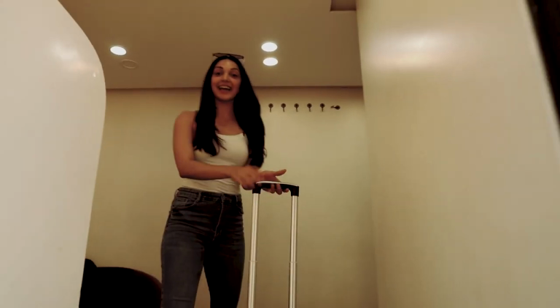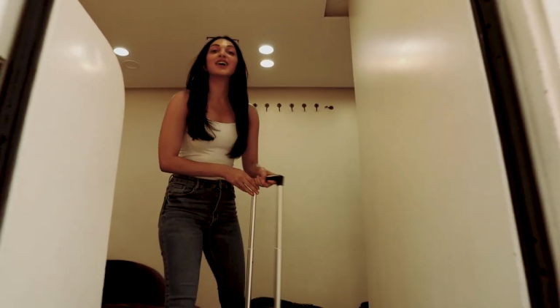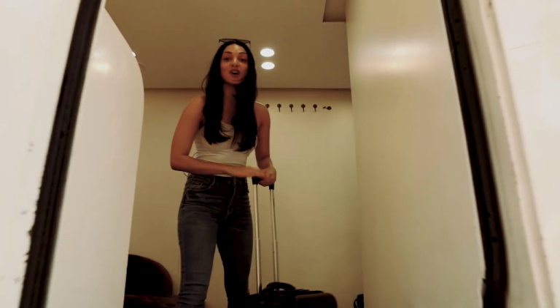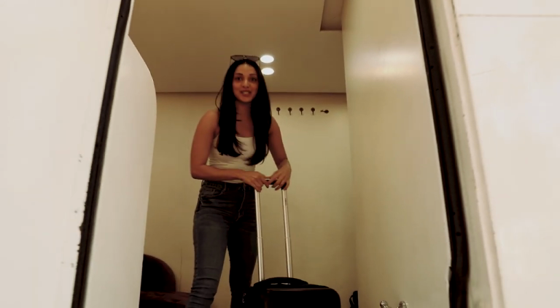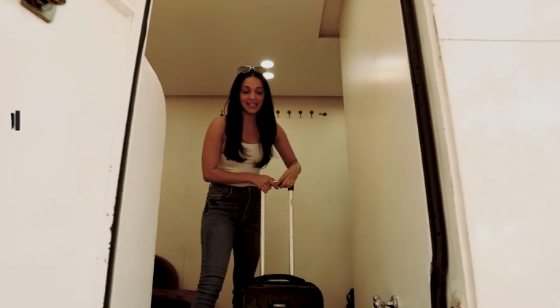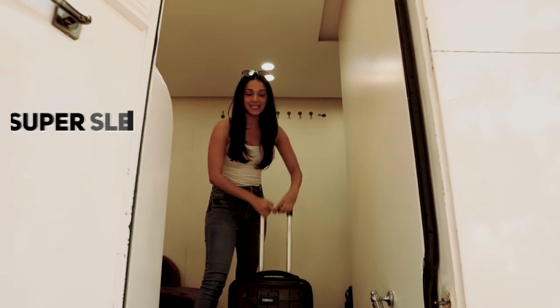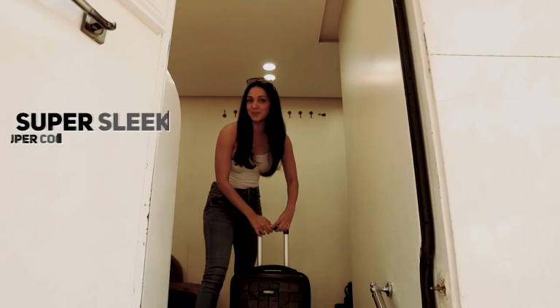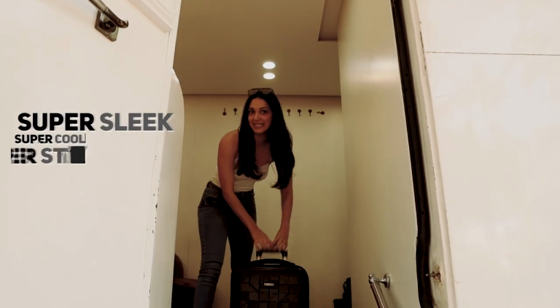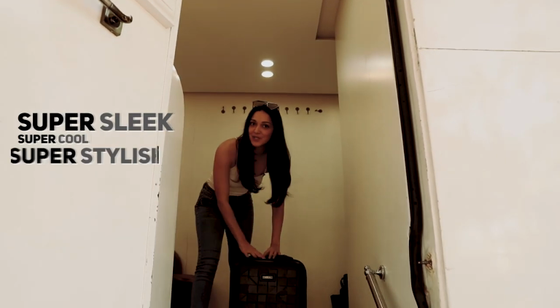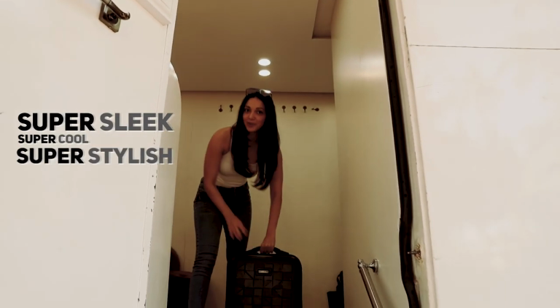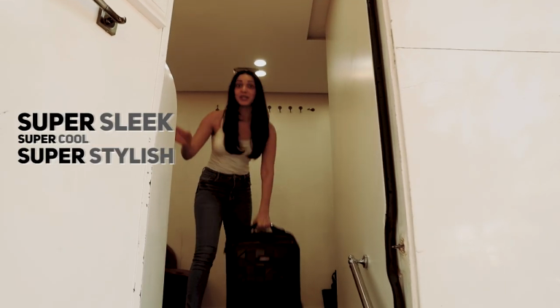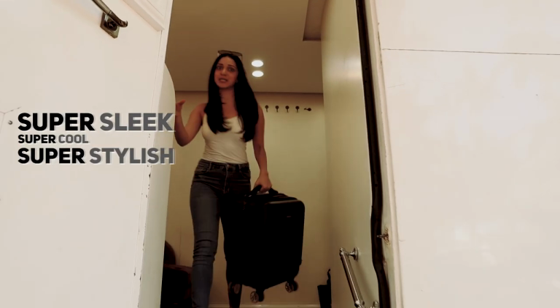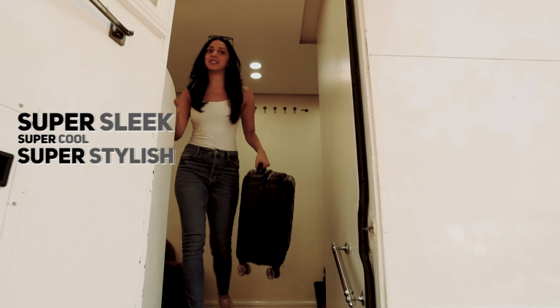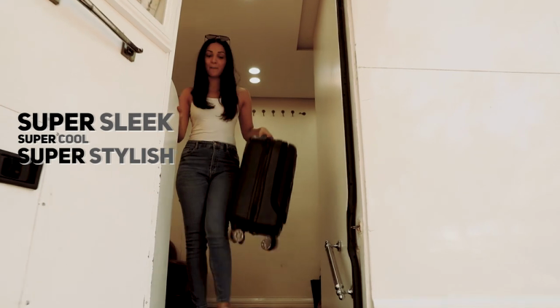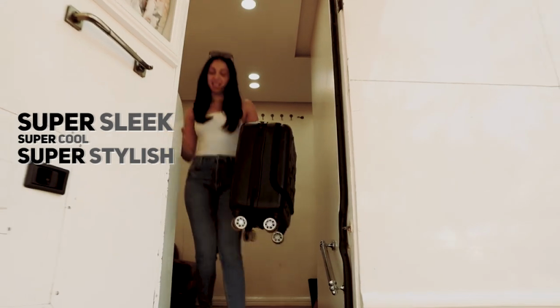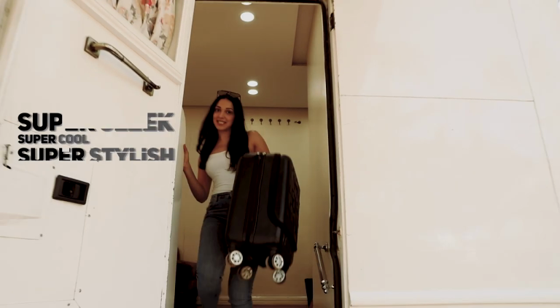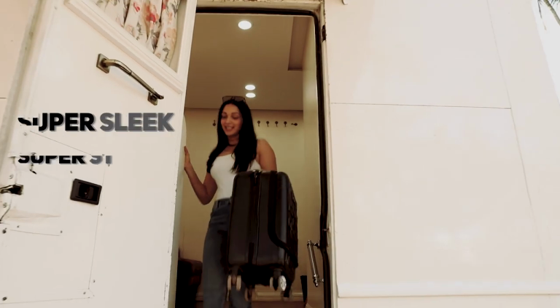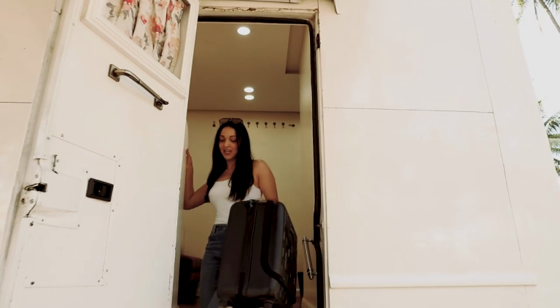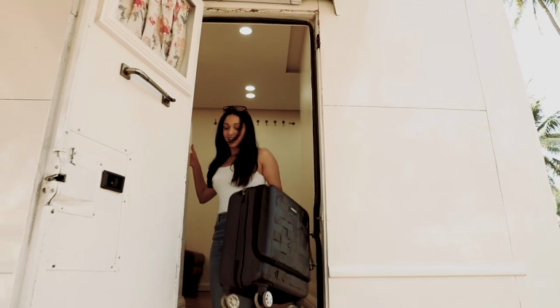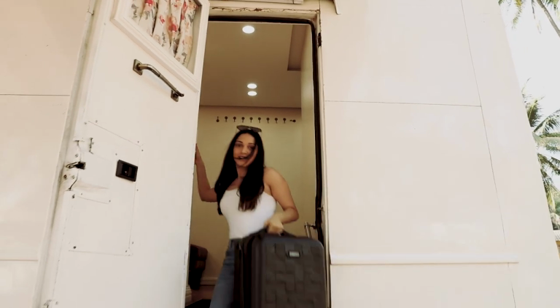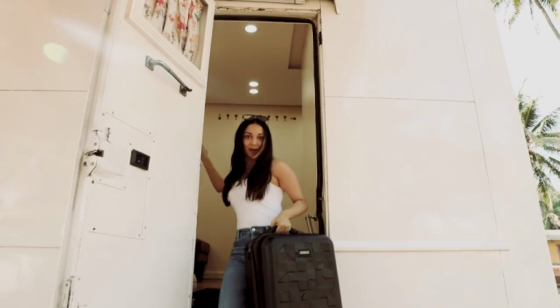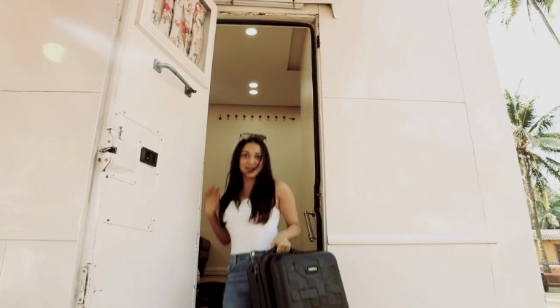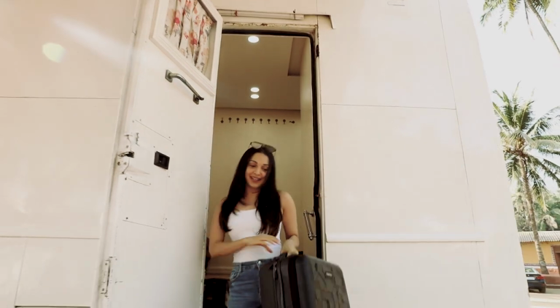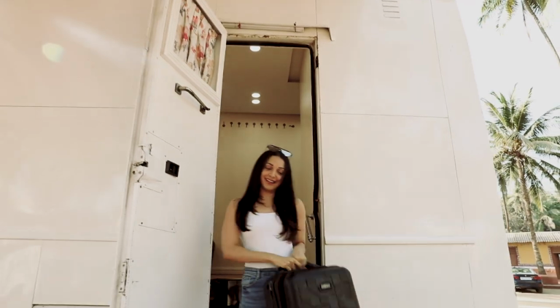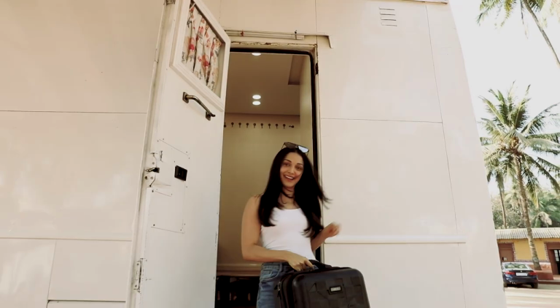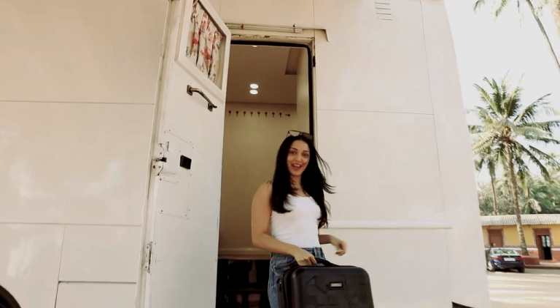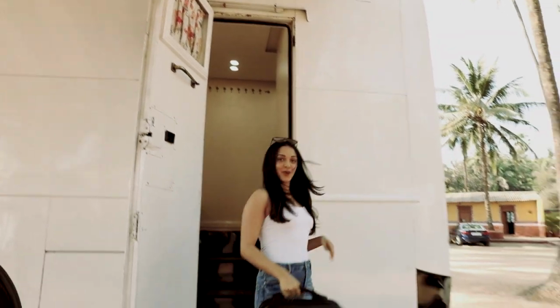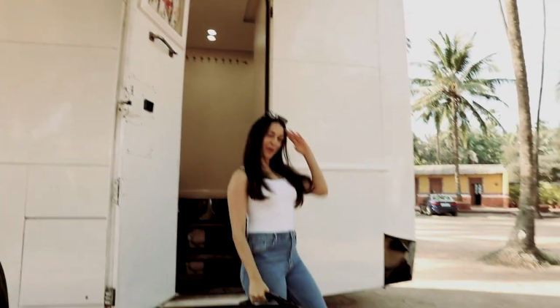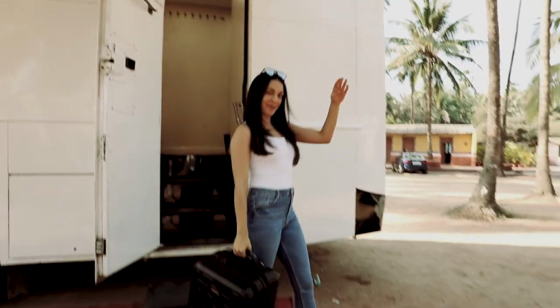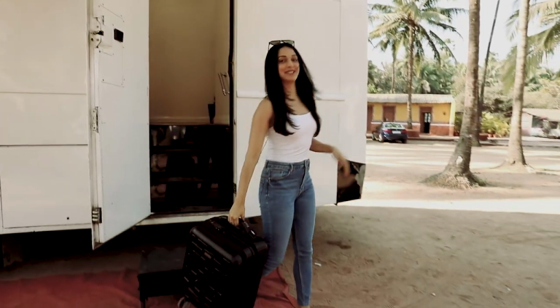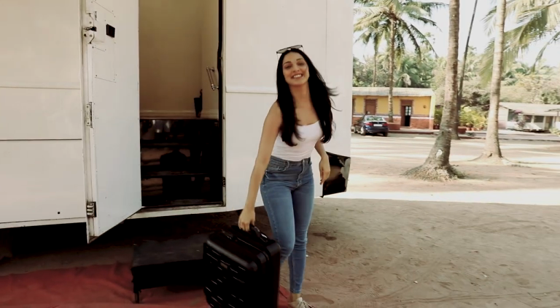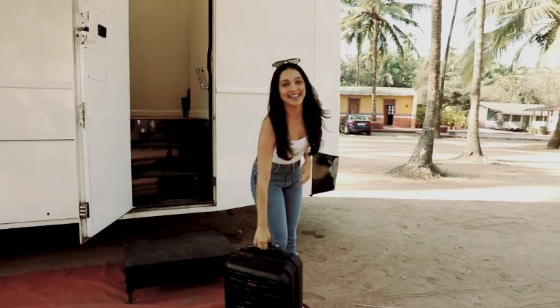And not just that guys, it's super sleek, it's super cool. It looks amazing and stylish. So what else do we need? Carryall hai toh, bakhi sab first class.